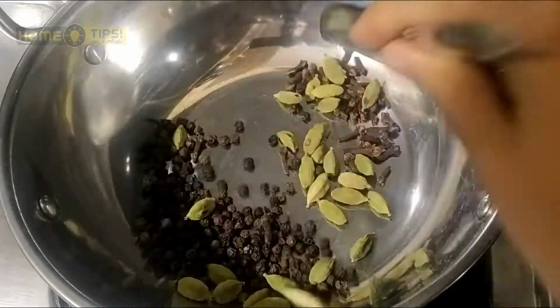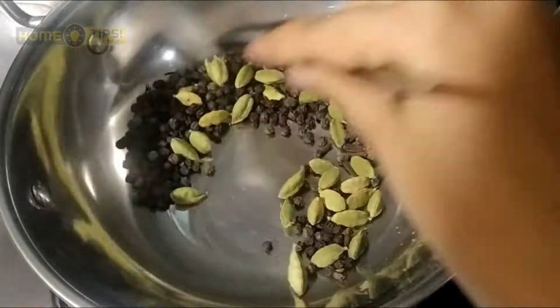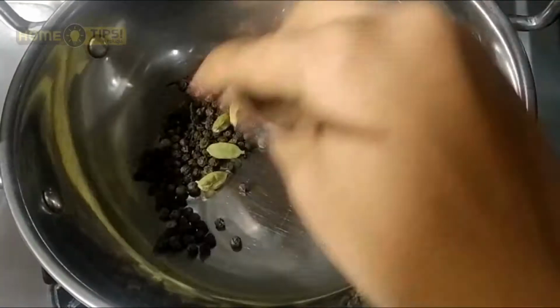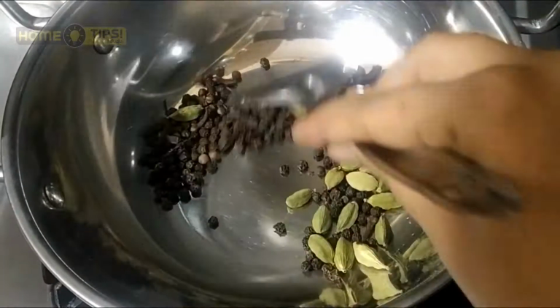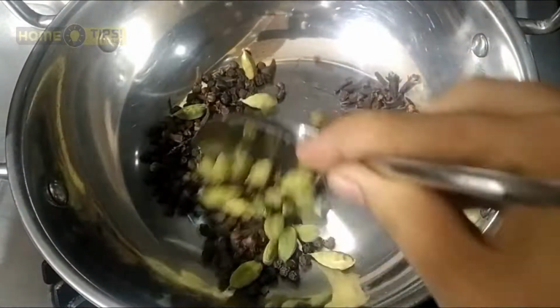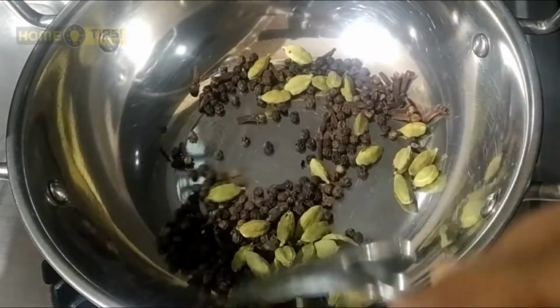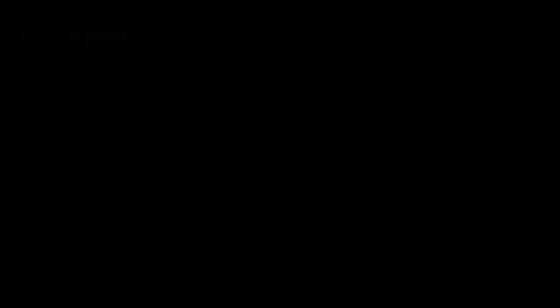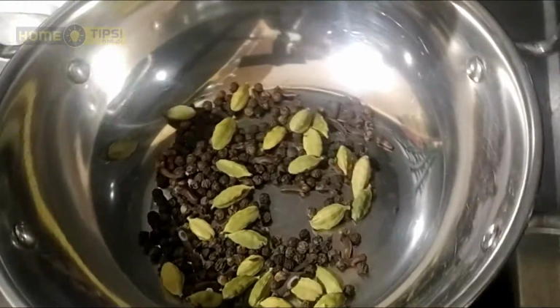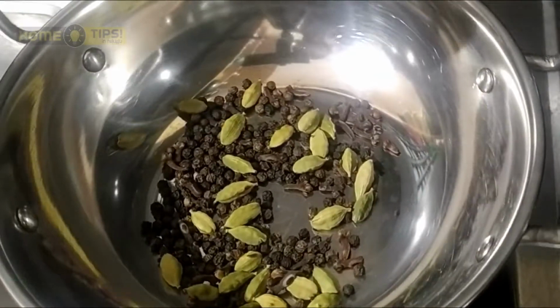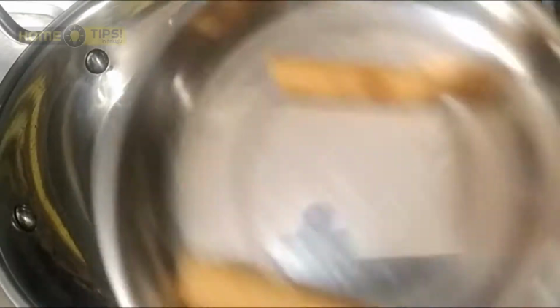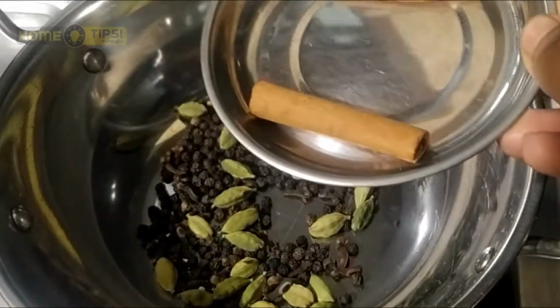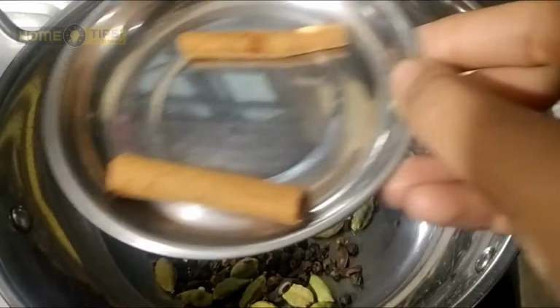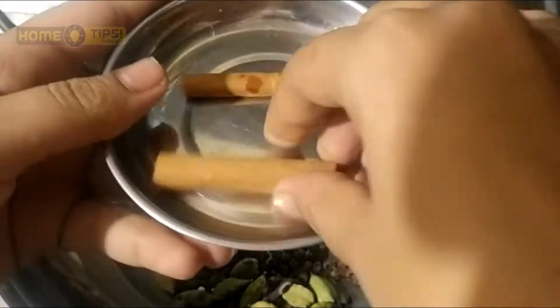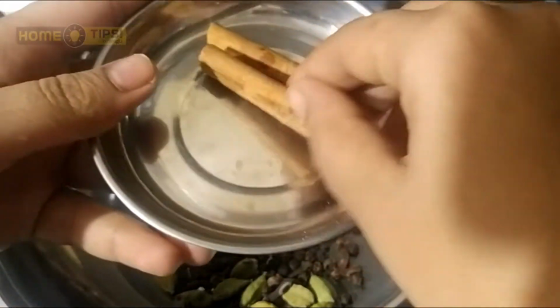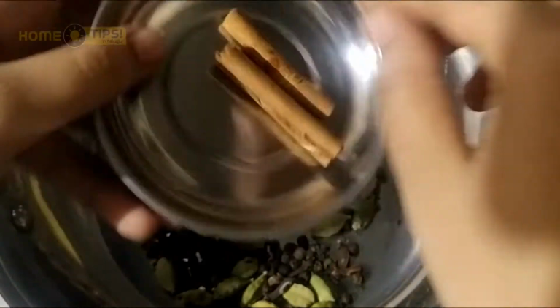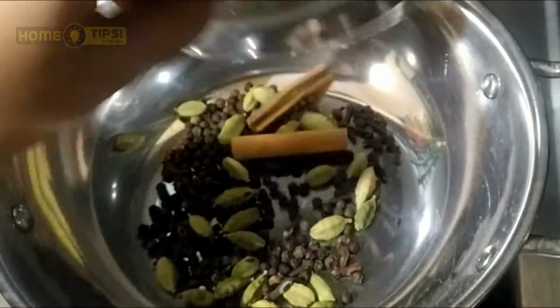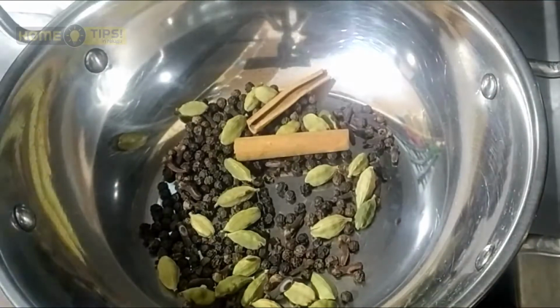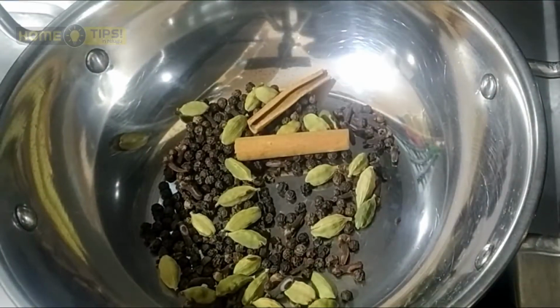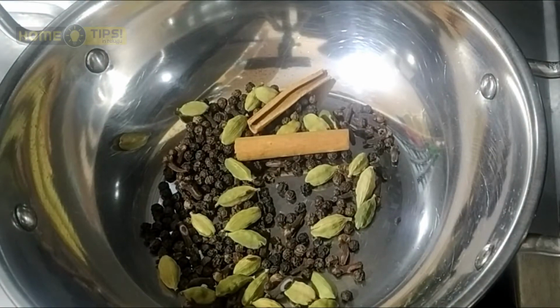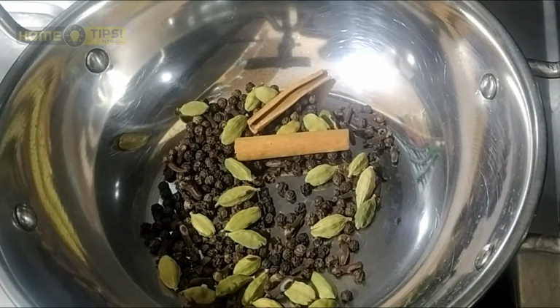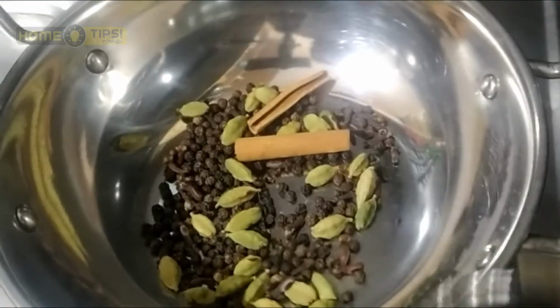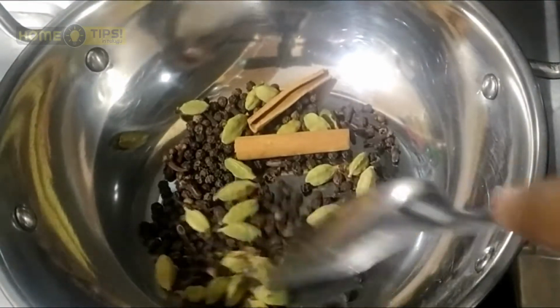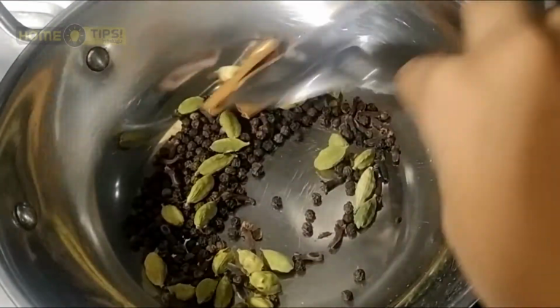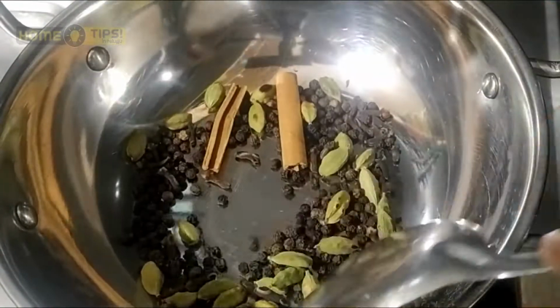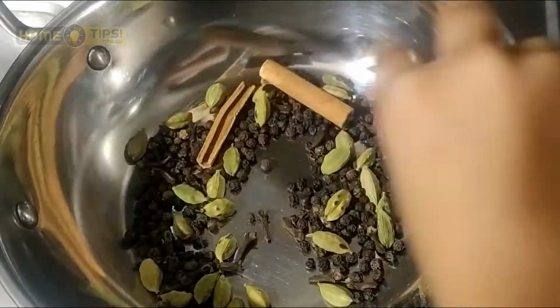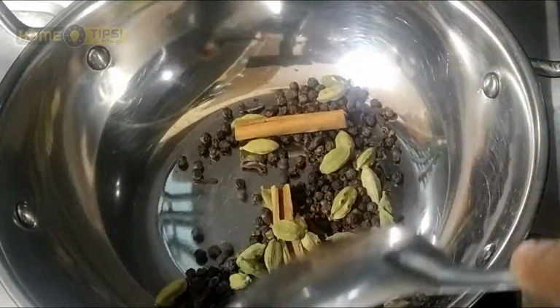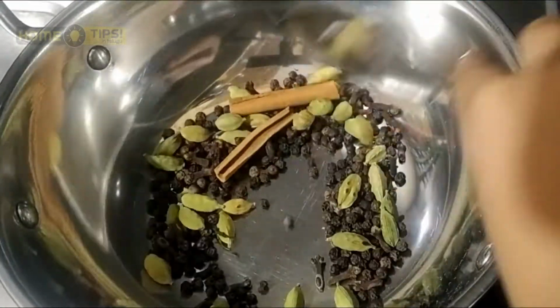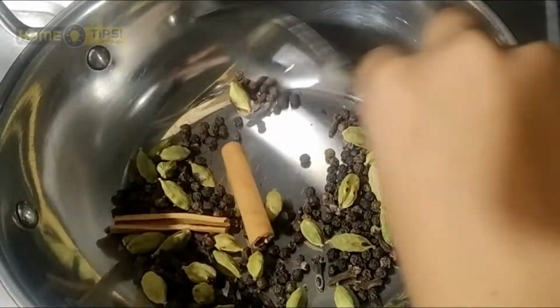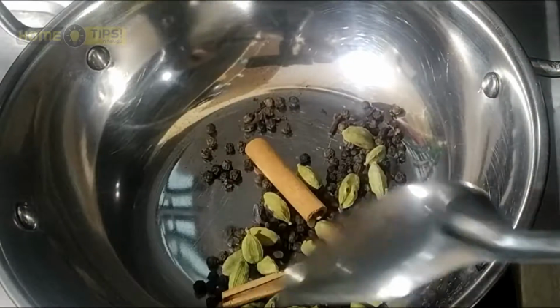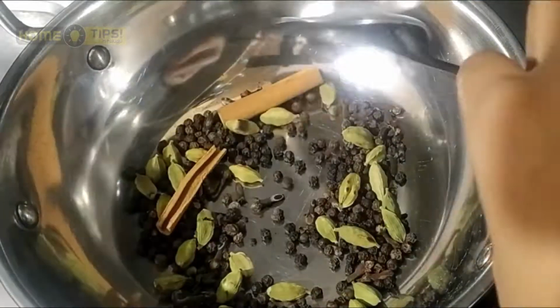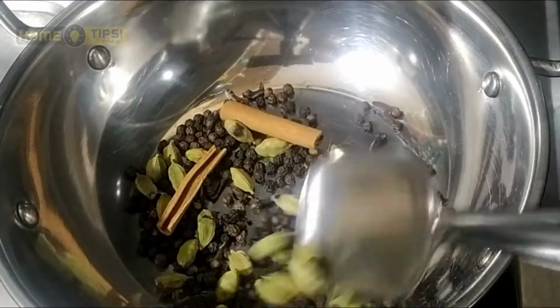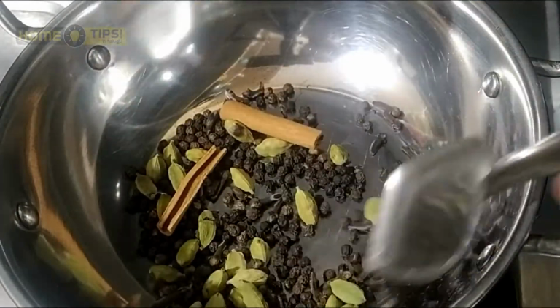We will fry these together. Check the color and fry until it looks right. We will fry it - you can smell the aroma of the spices as they cook.